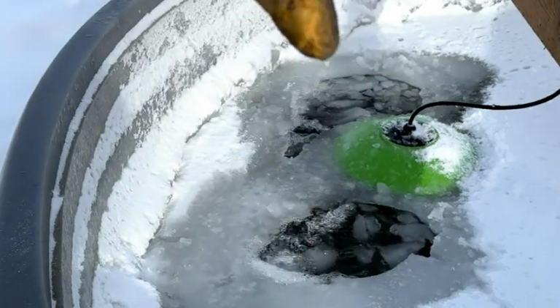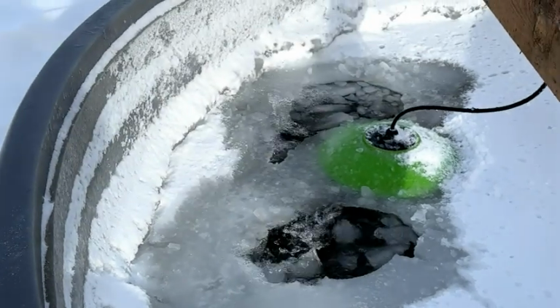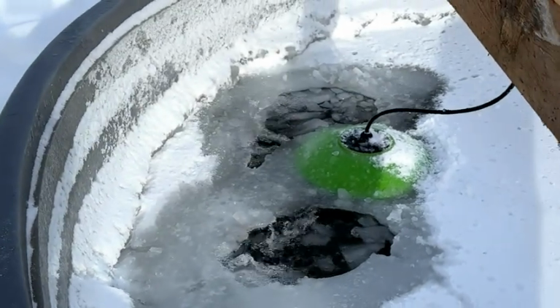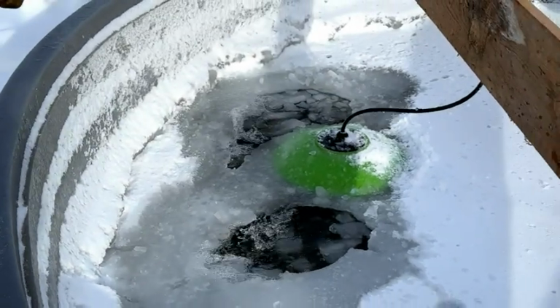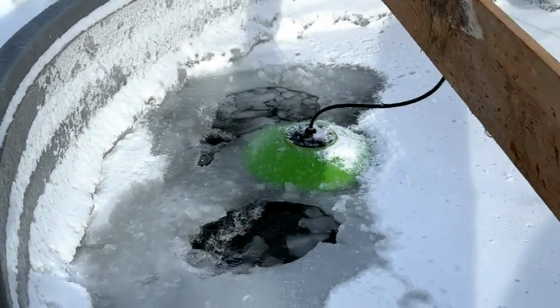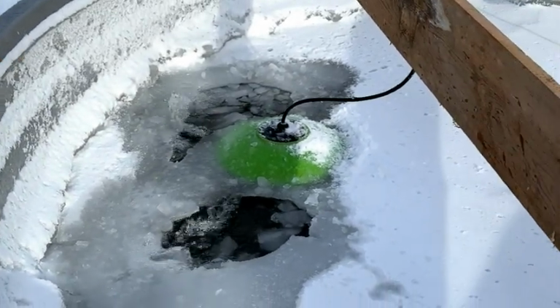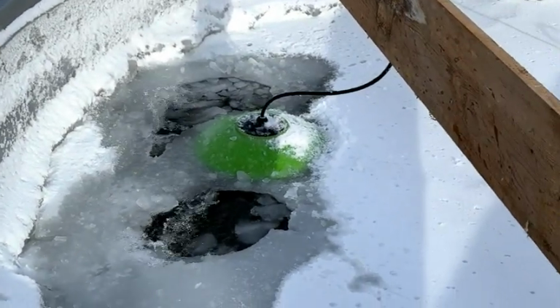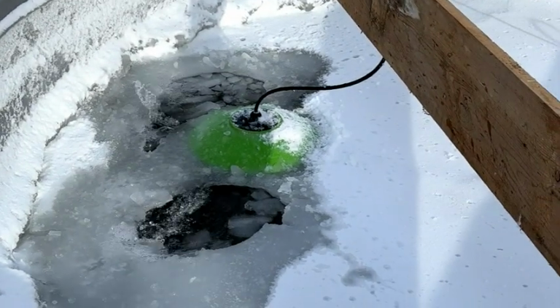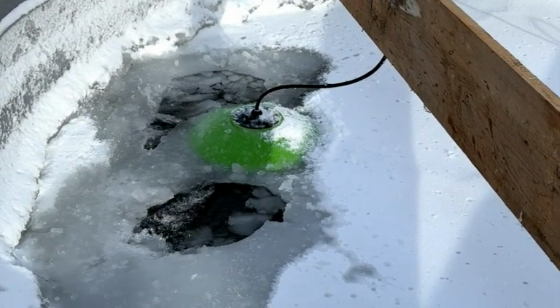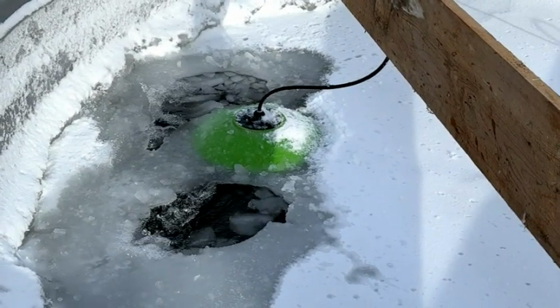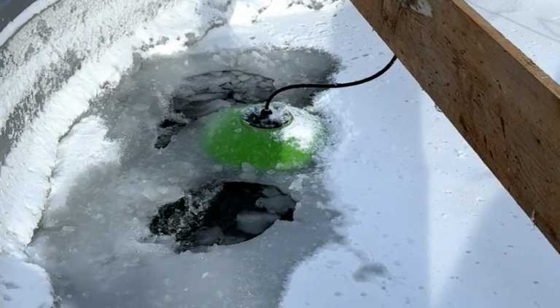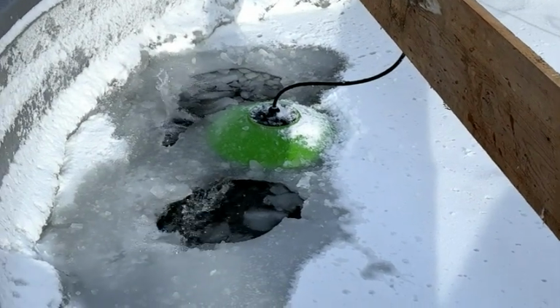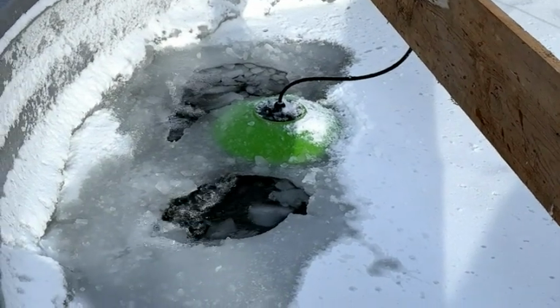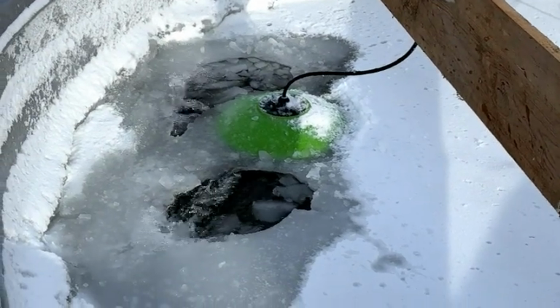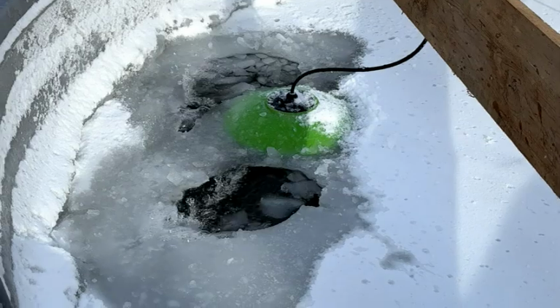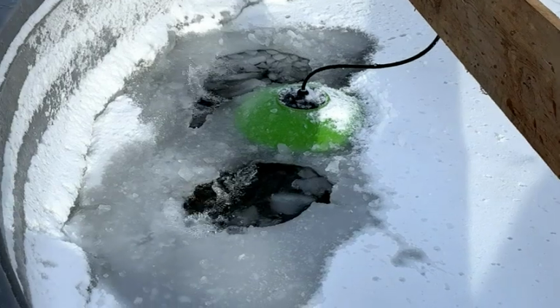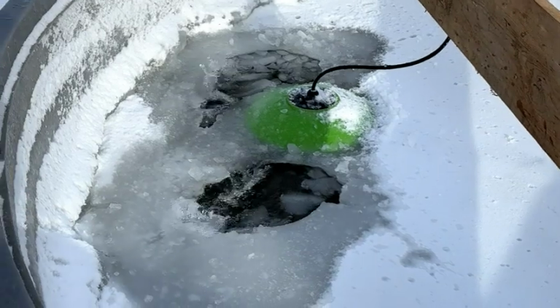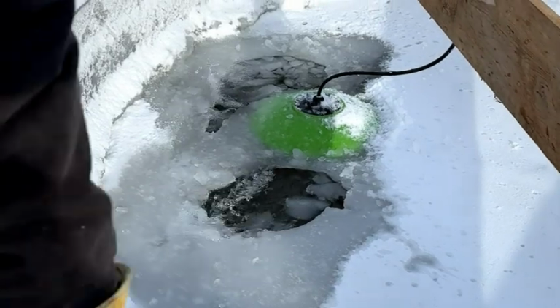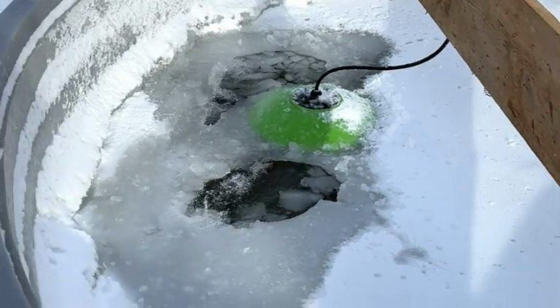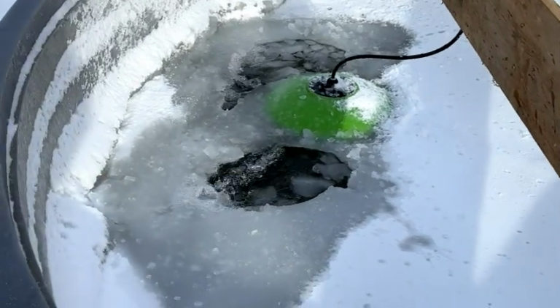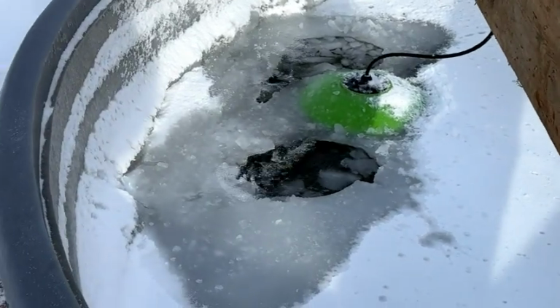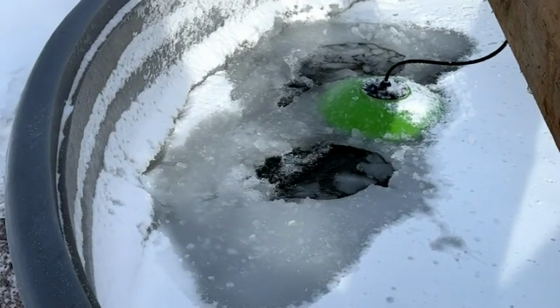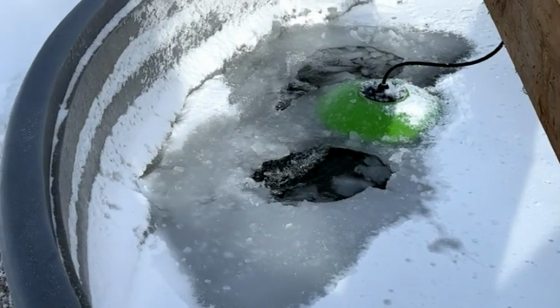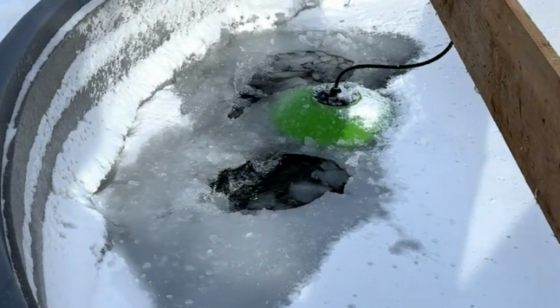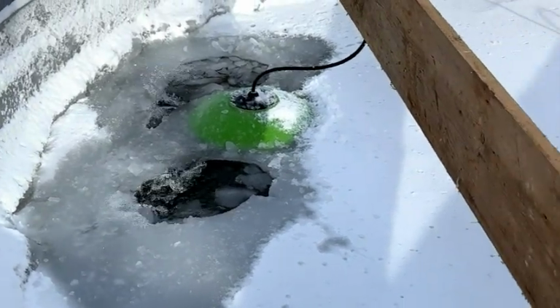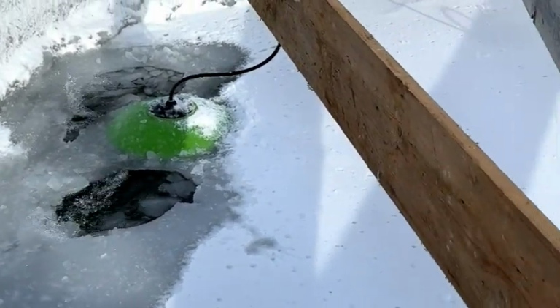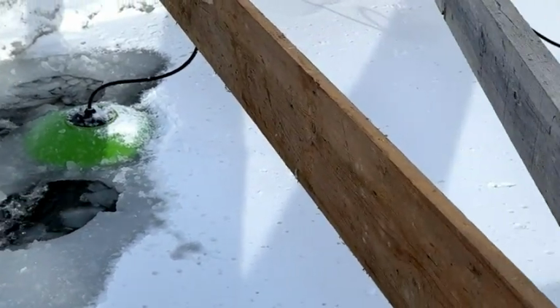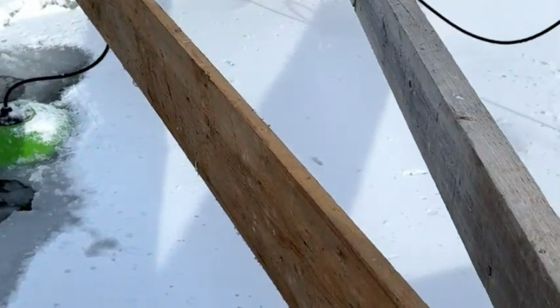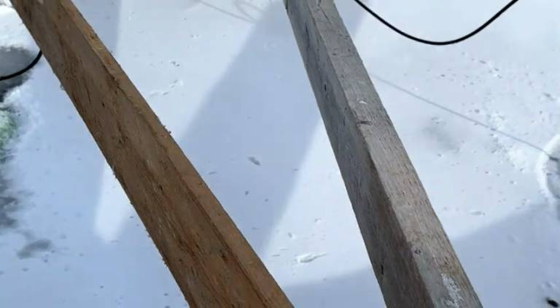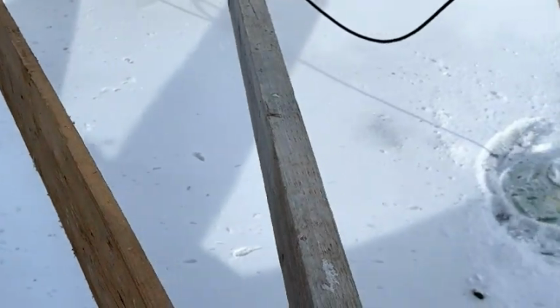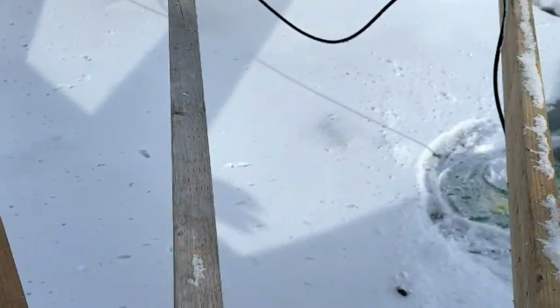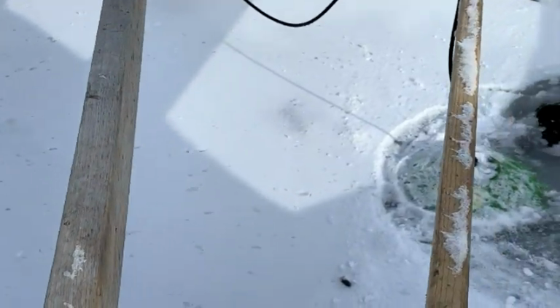The entire tank is going to have that same thickness of ice all the way through it. Now we're going to move over to our 300 gallon tank and see what it did.